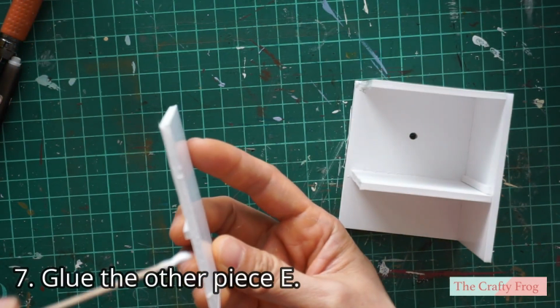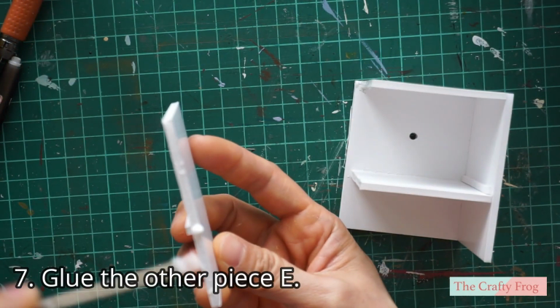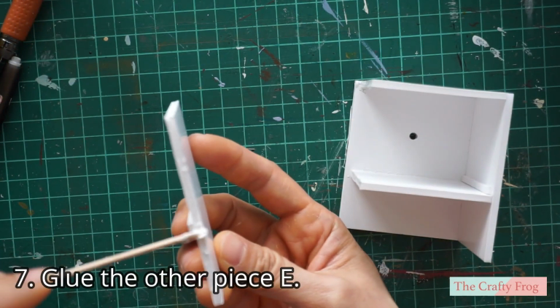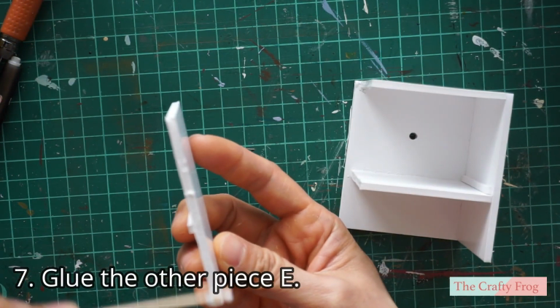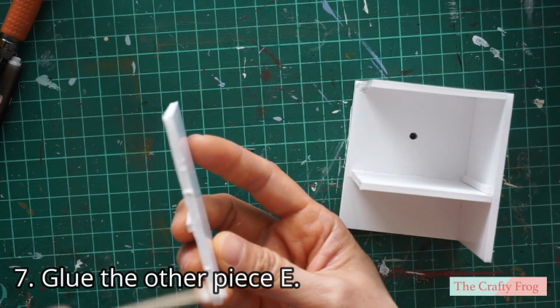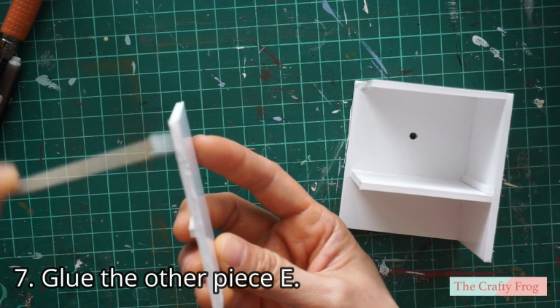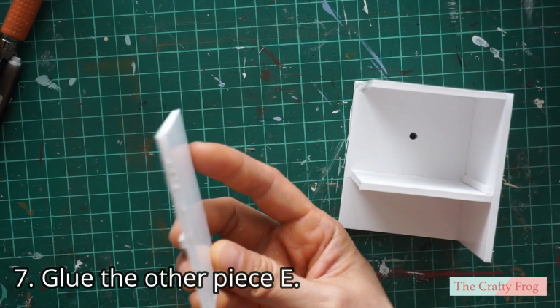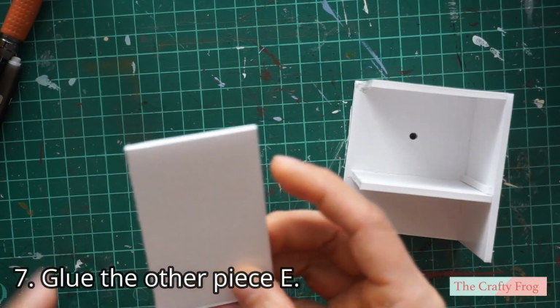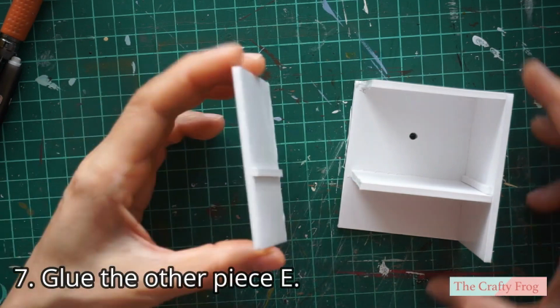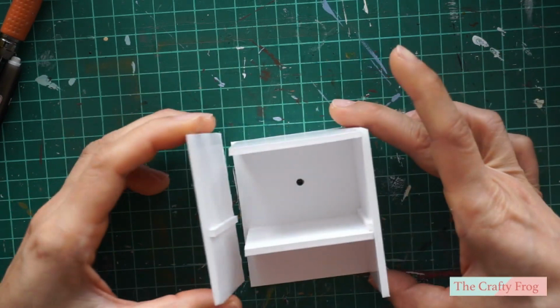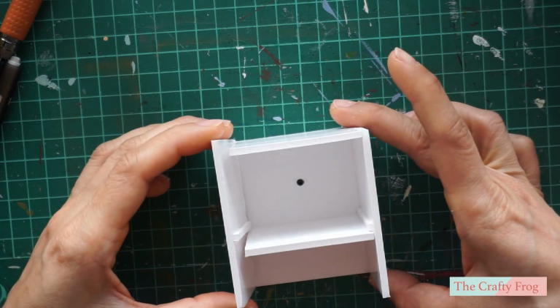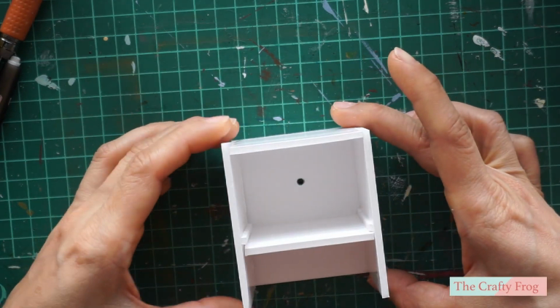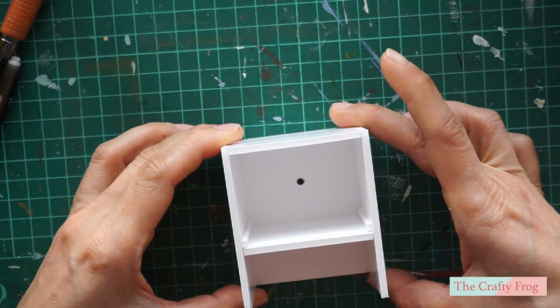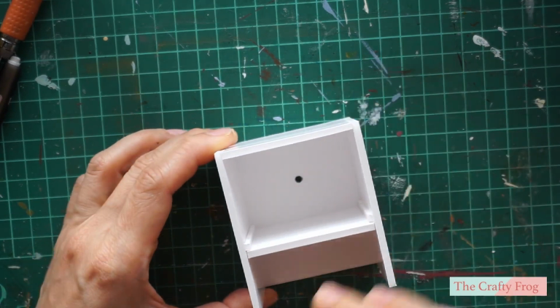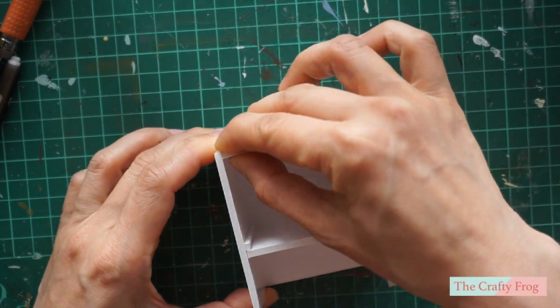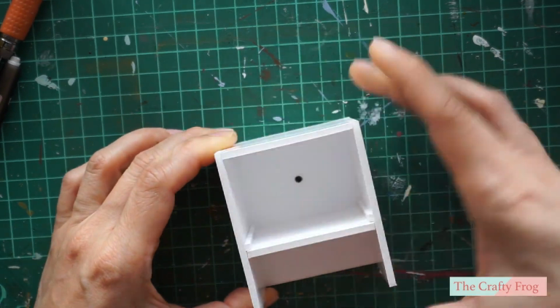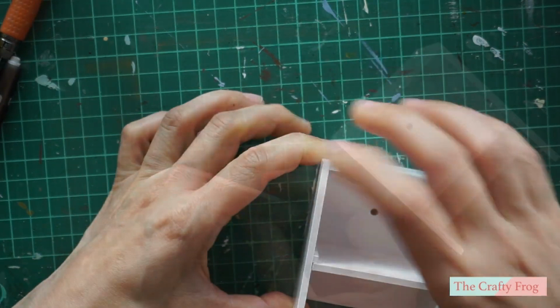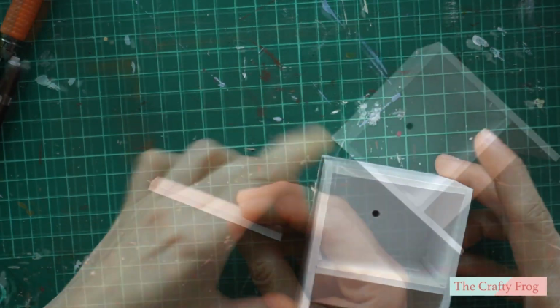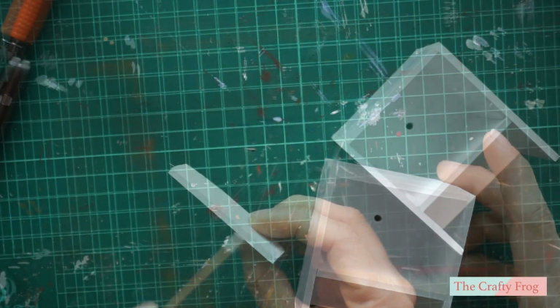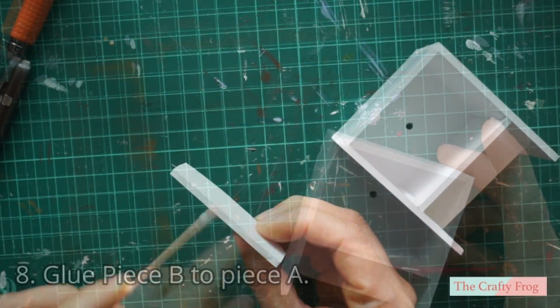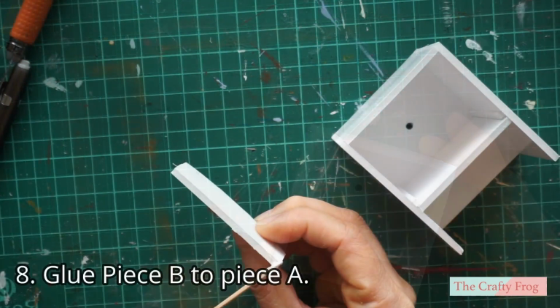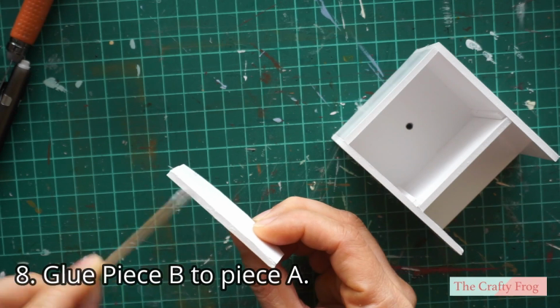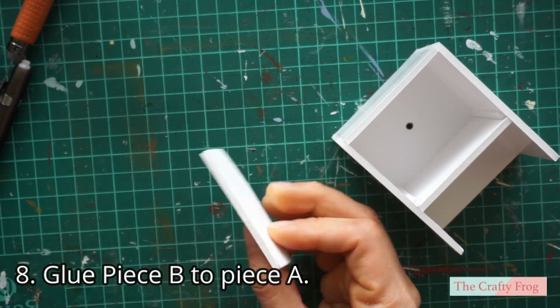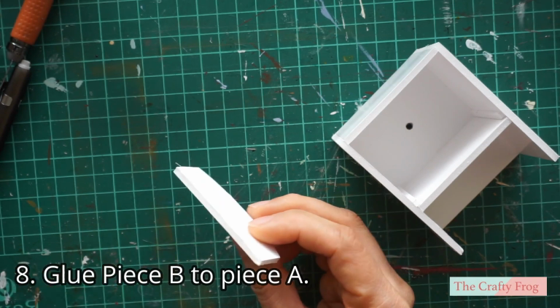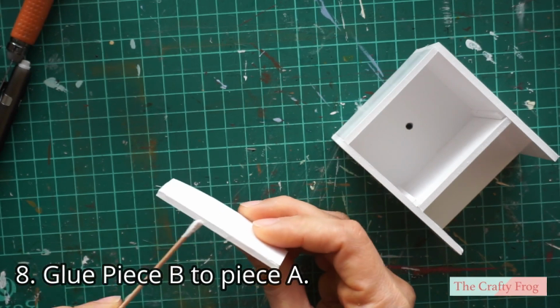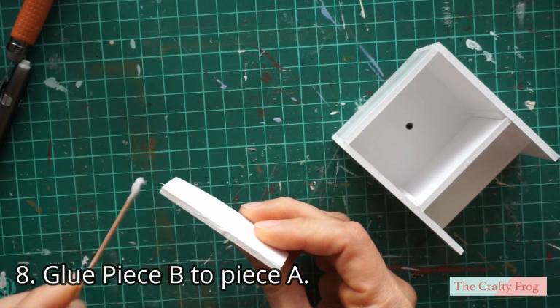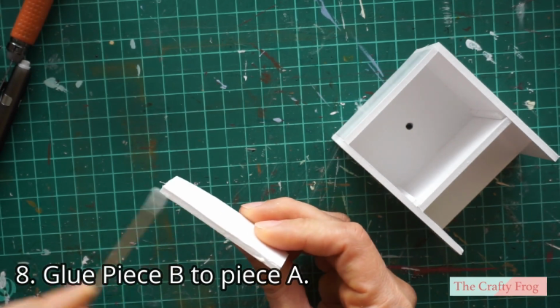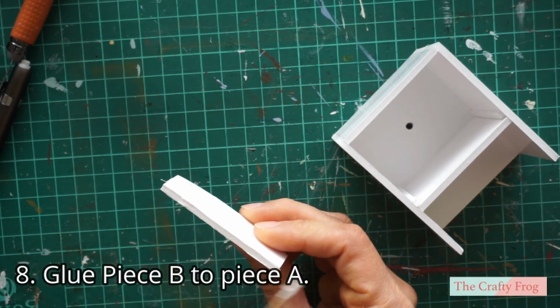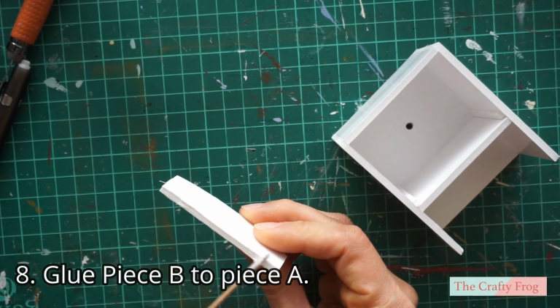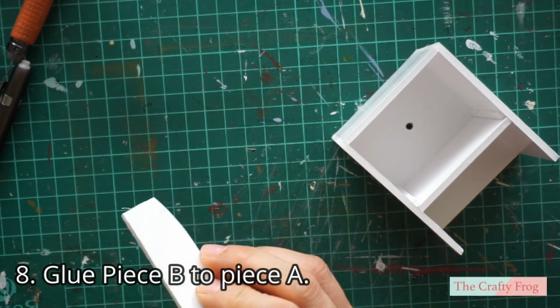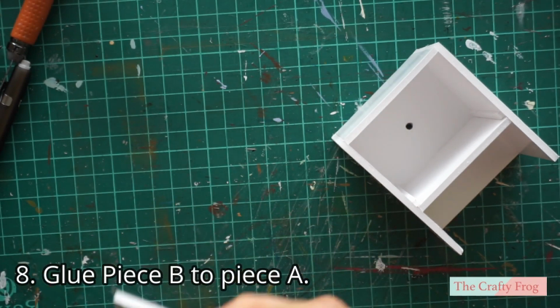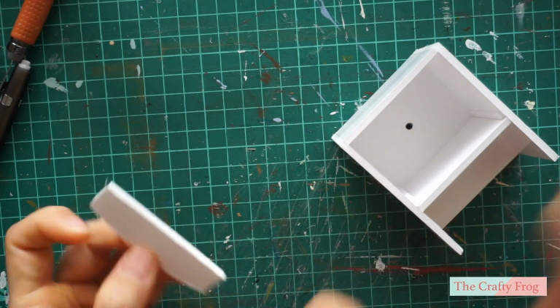Then take the second piece E and glue it together with the other pieces. Next, take piece B and glue it on top of piece A.